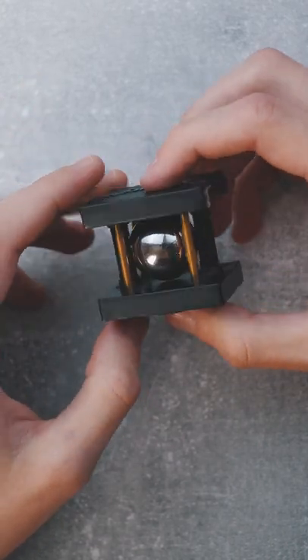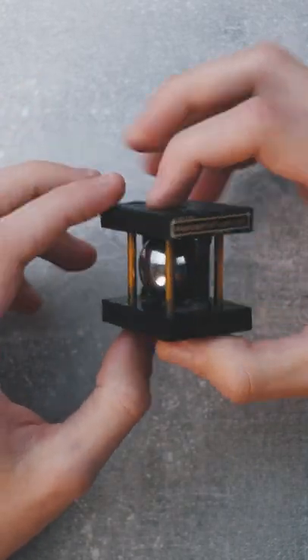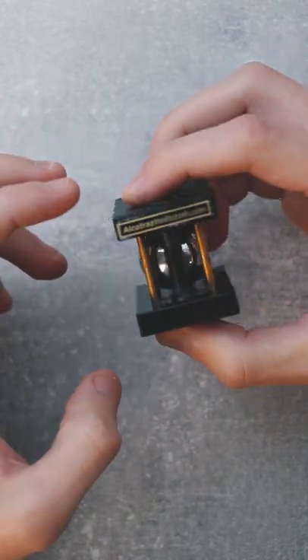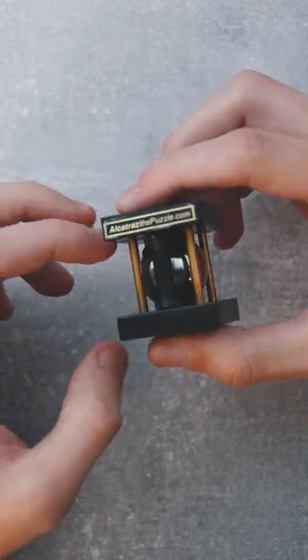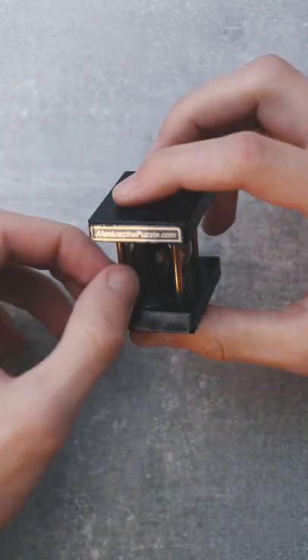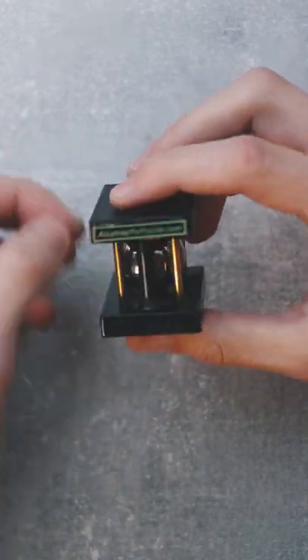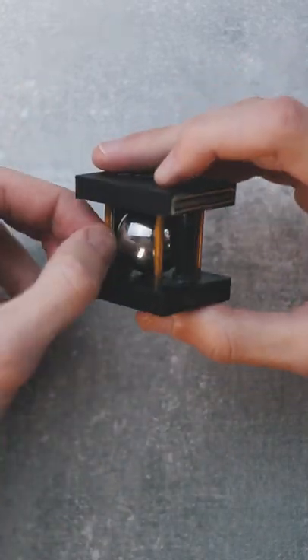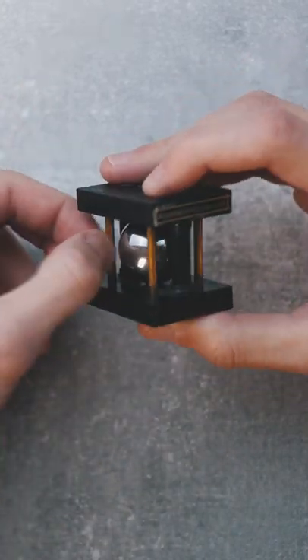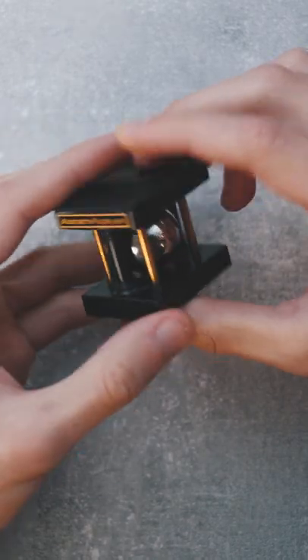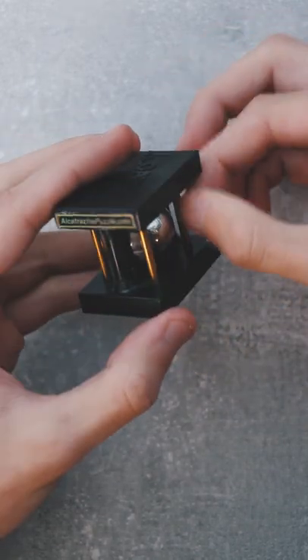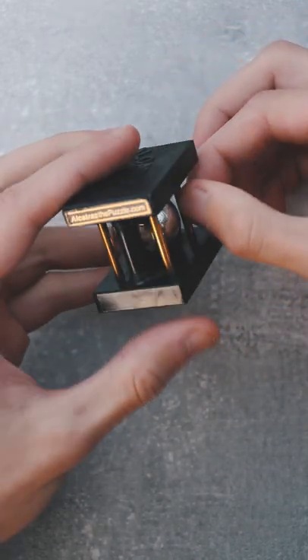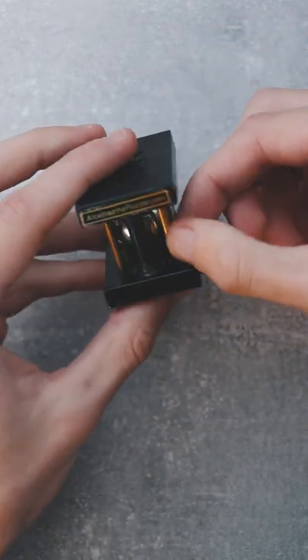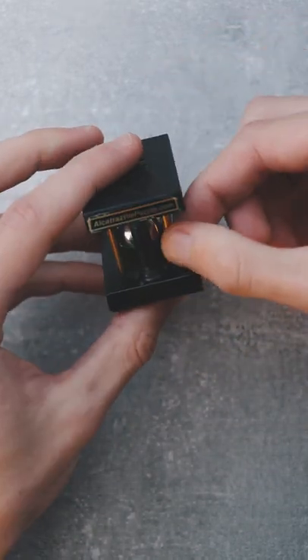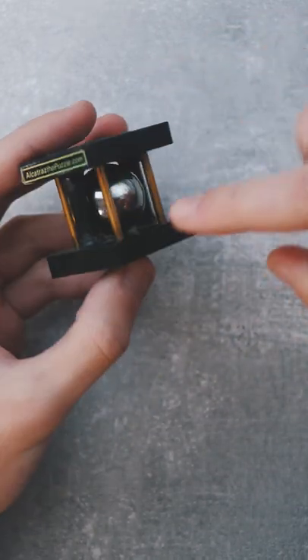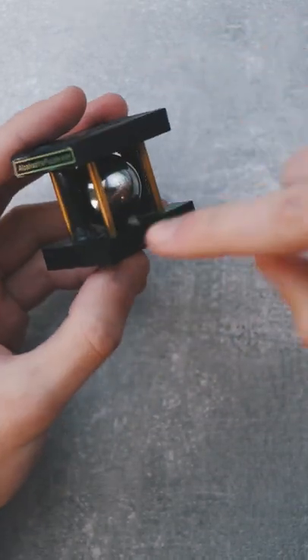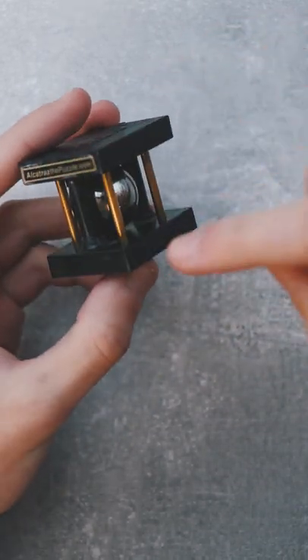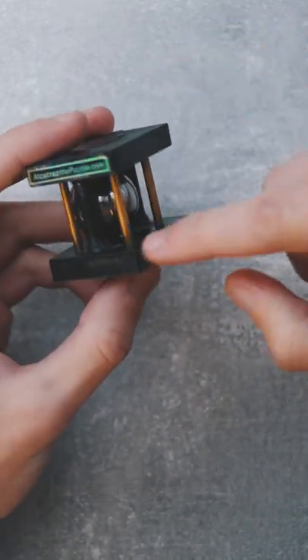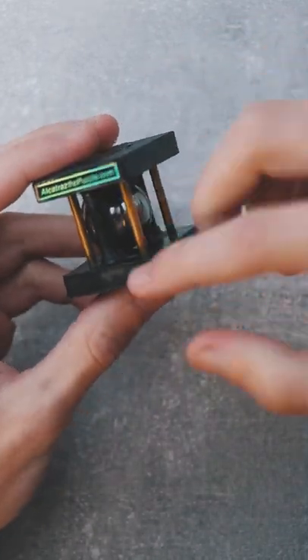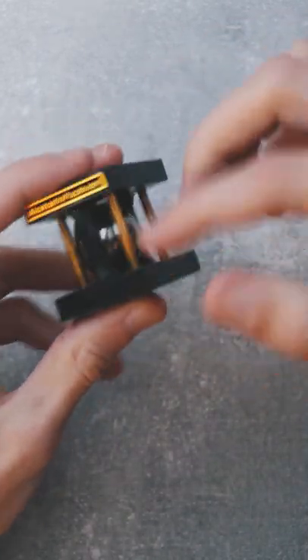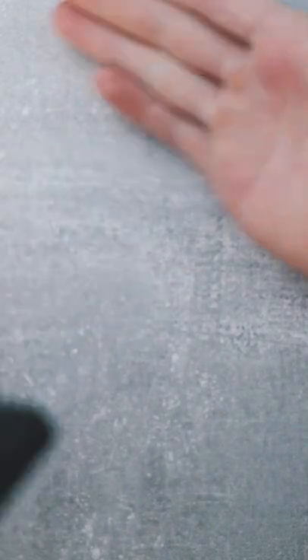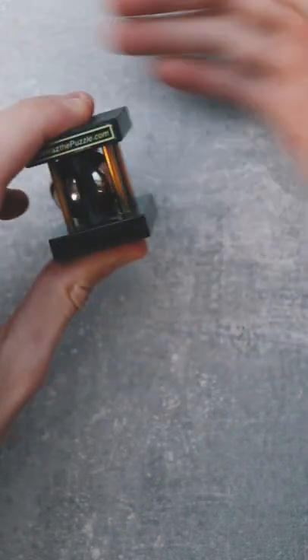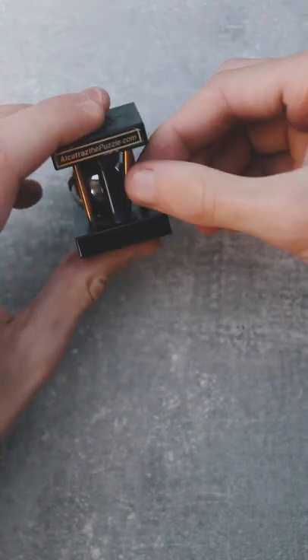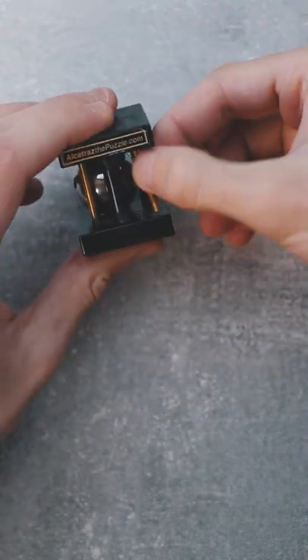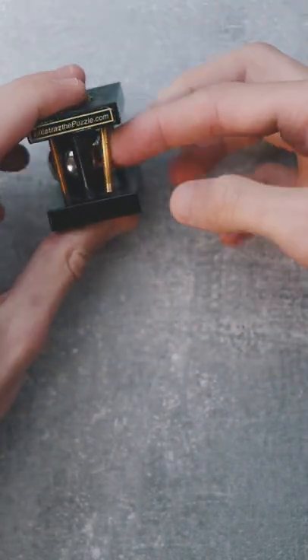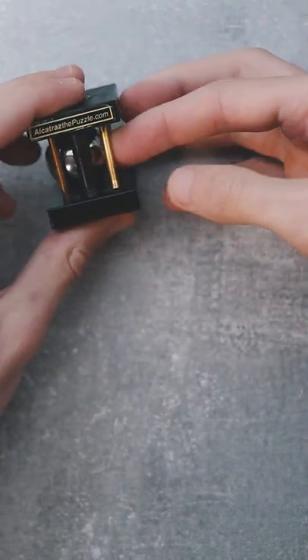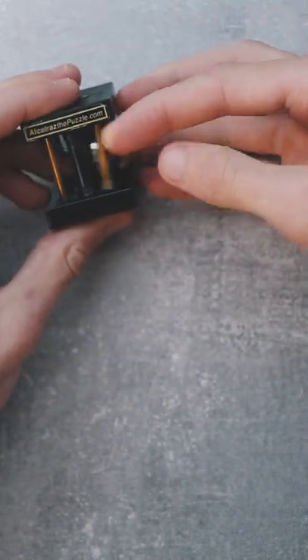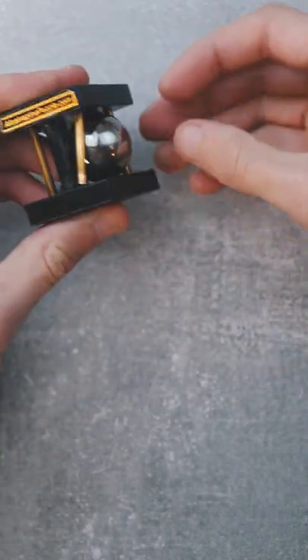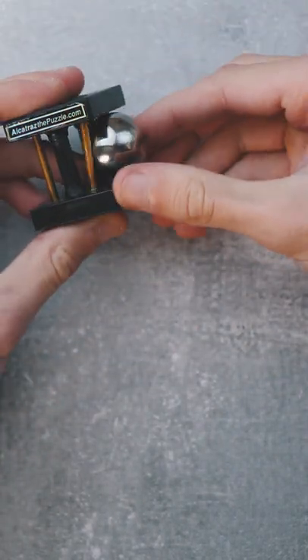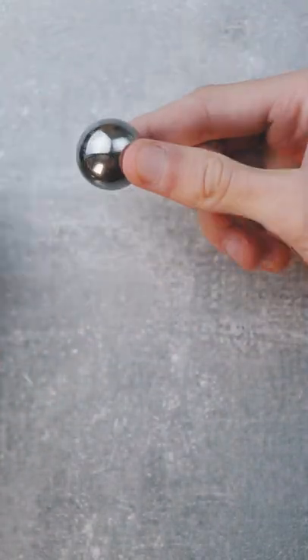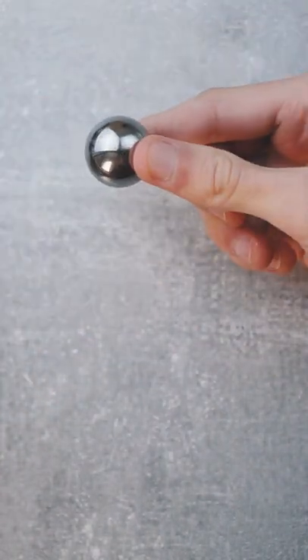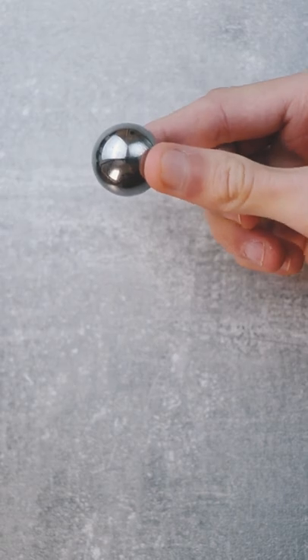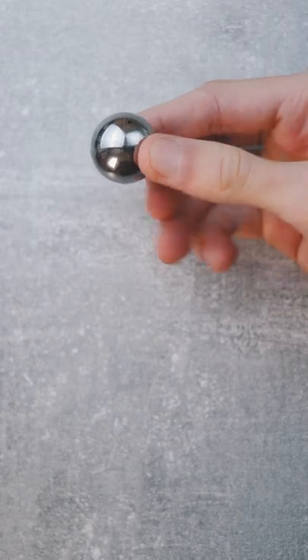But this is actually much more simple than that. You can notice by moving the brass pins that one of them makes a weird noise — it's actually held by a magnet. To release the magnet you need to hit it very hard. You can then release the brass pin, remove the marble, and the puzzle is solved.